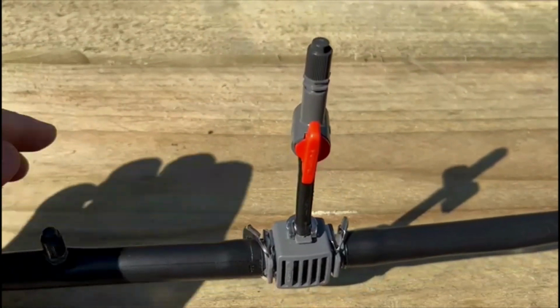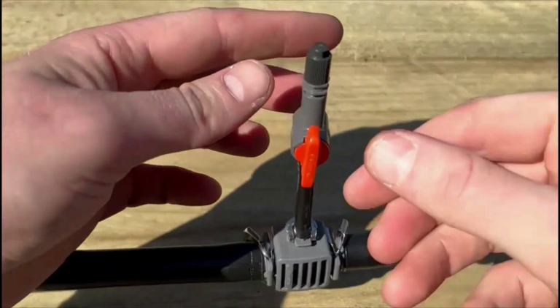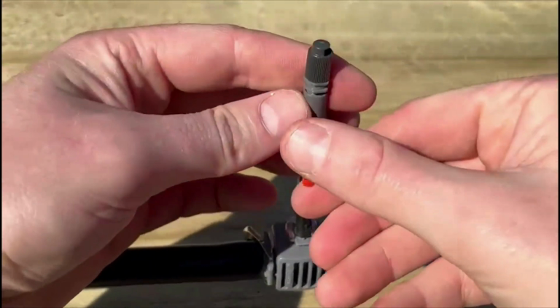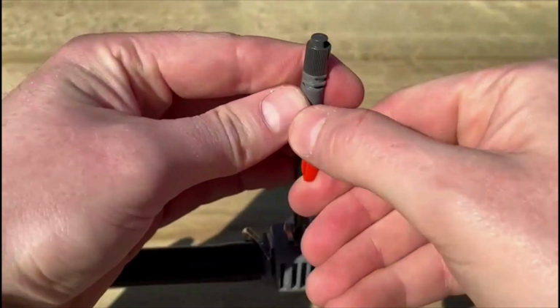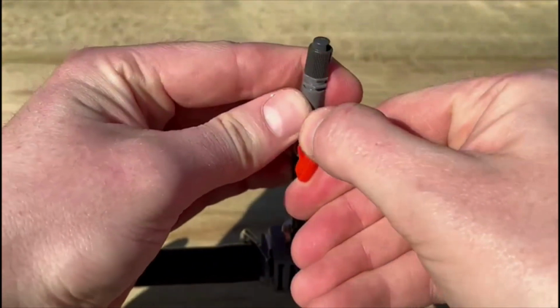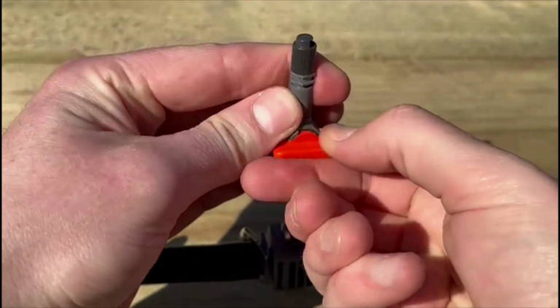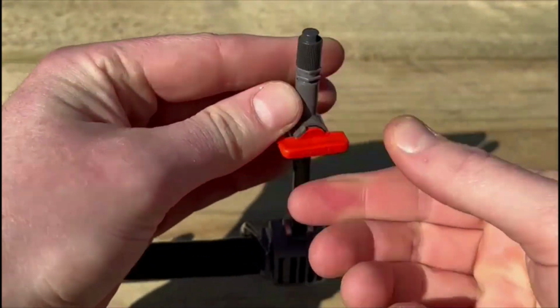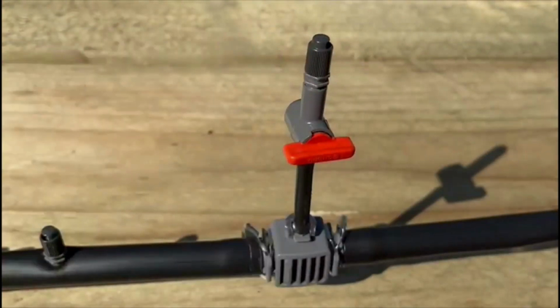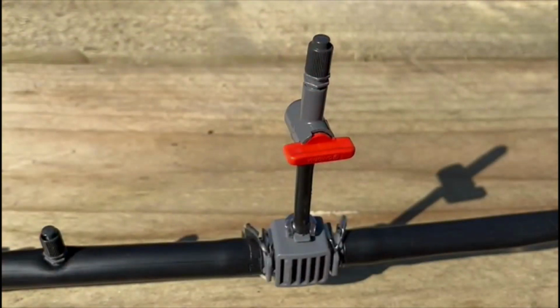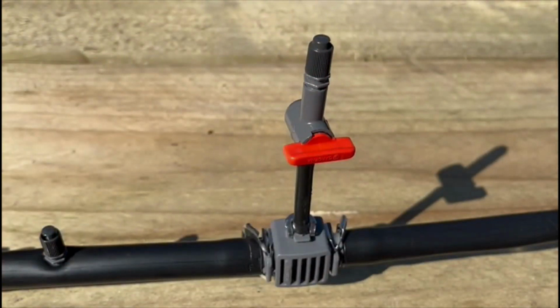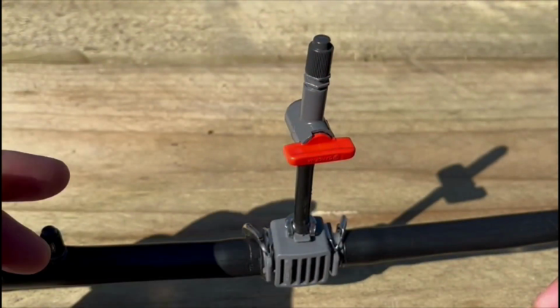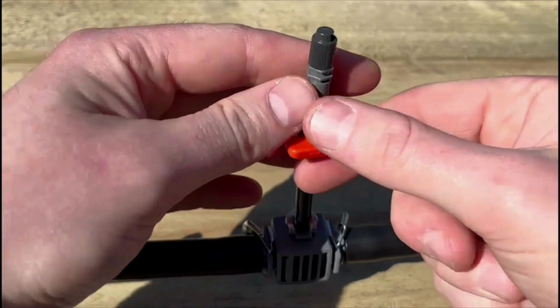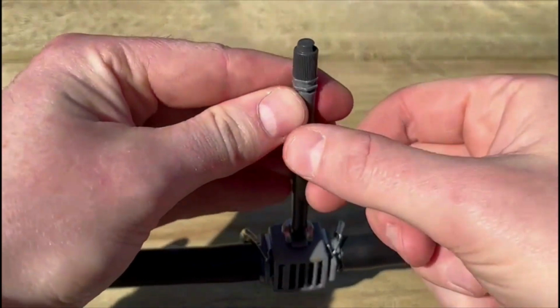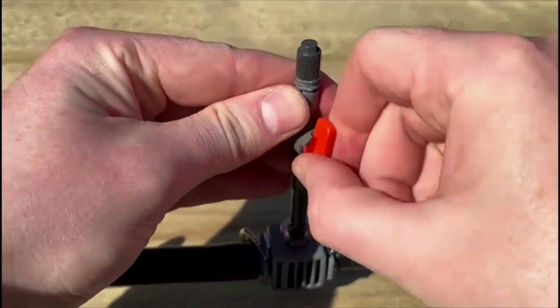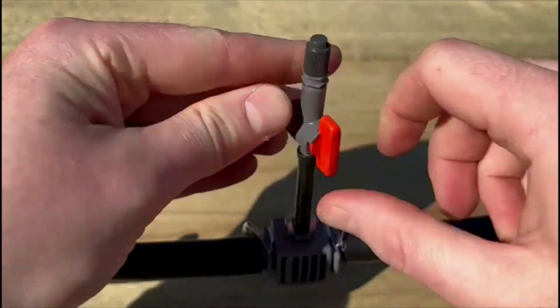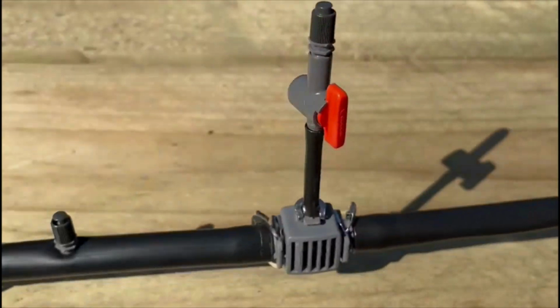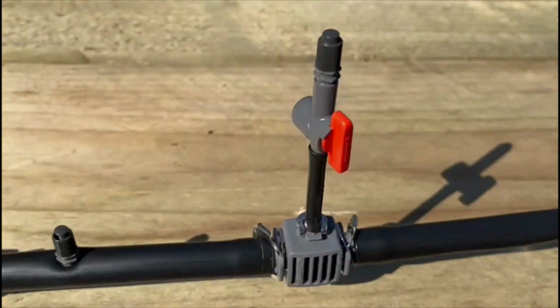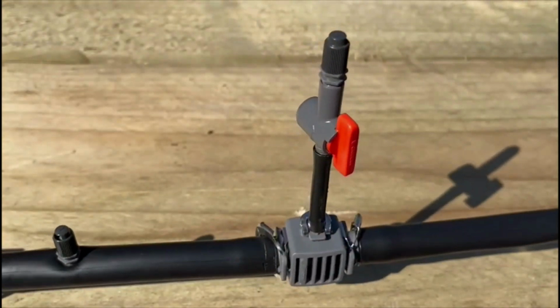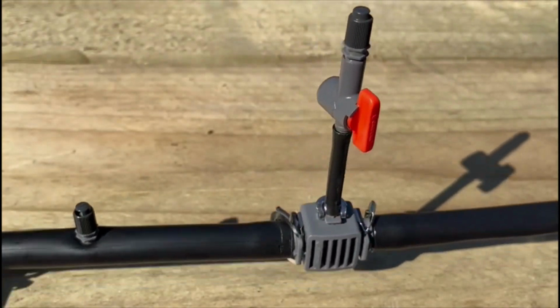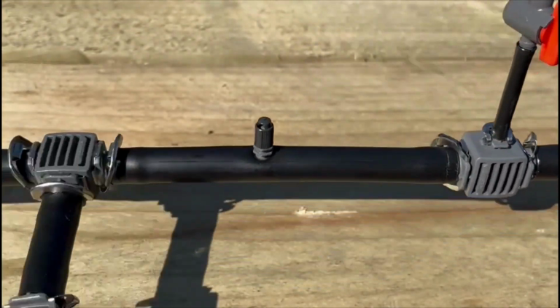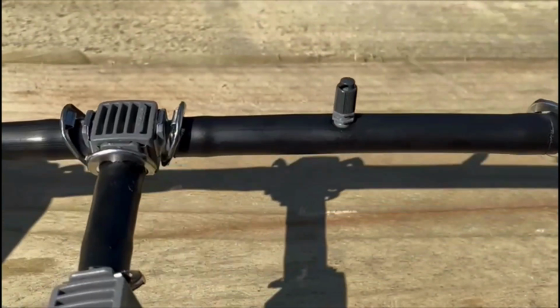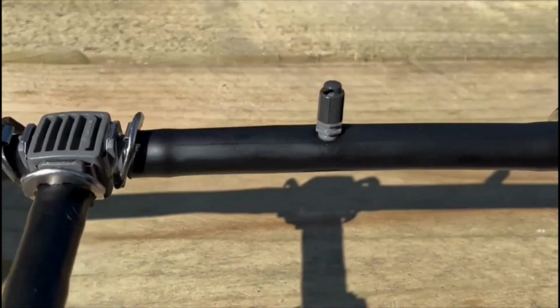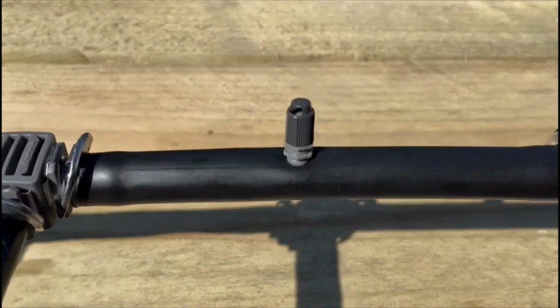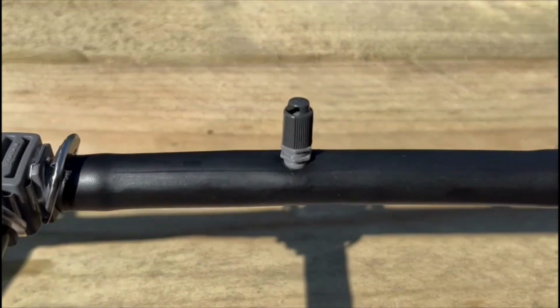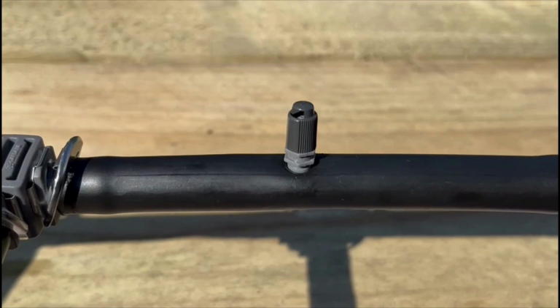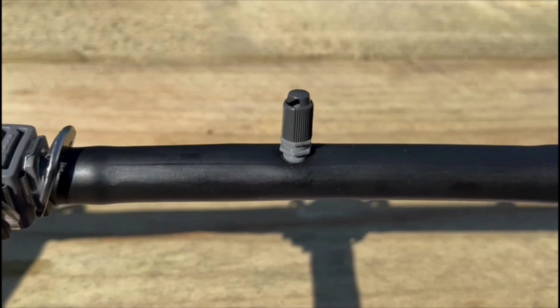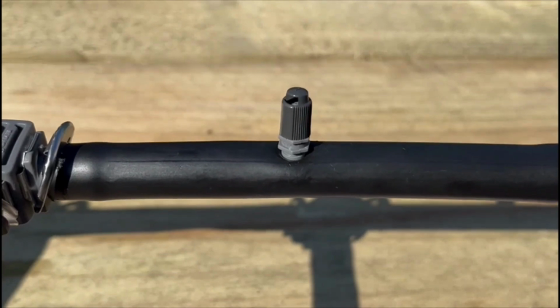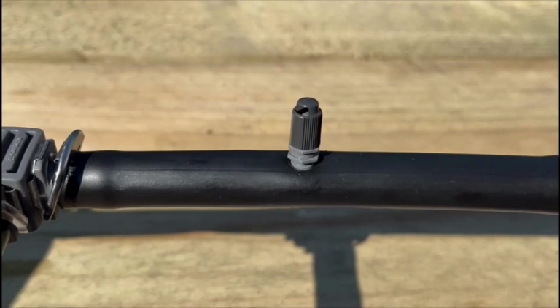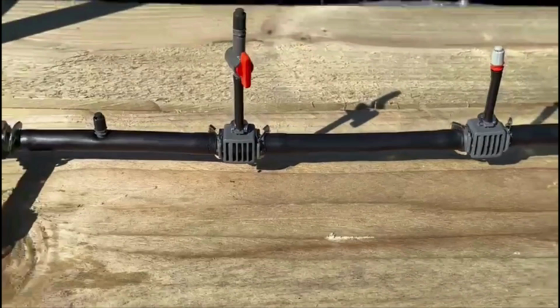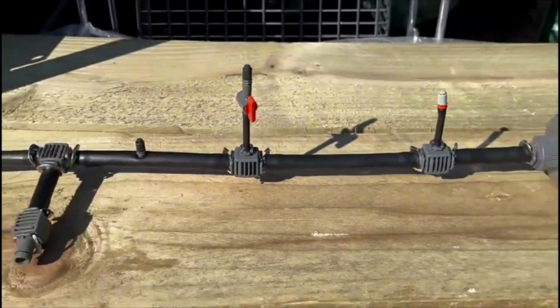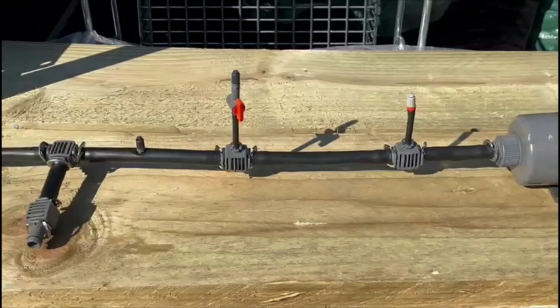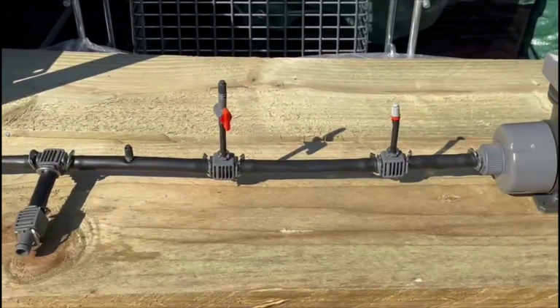Here, with the control valve so the individual spray nozzle can be switched on or off. And here, with the spray nozzle plugged directly into the 13mm connecting pipe.